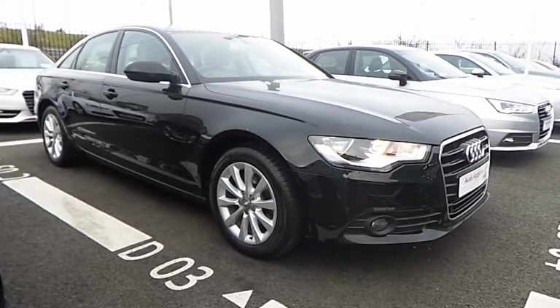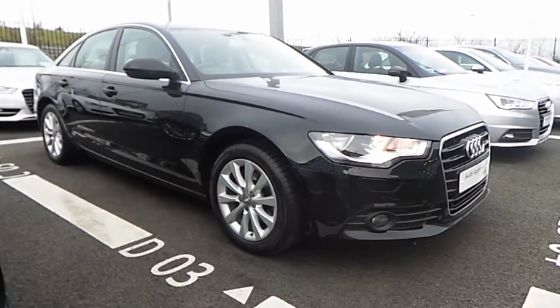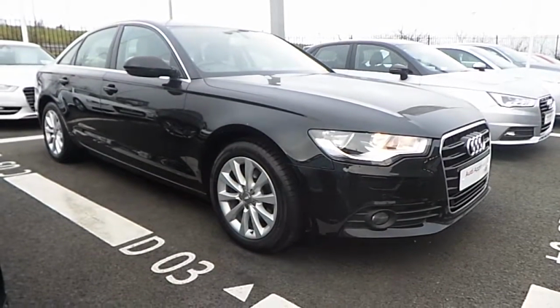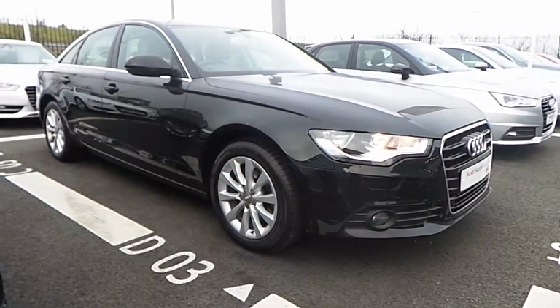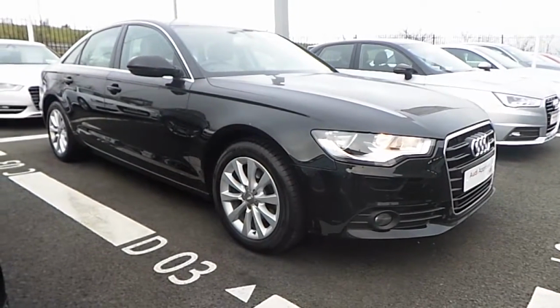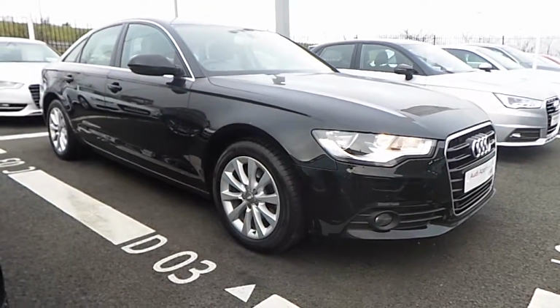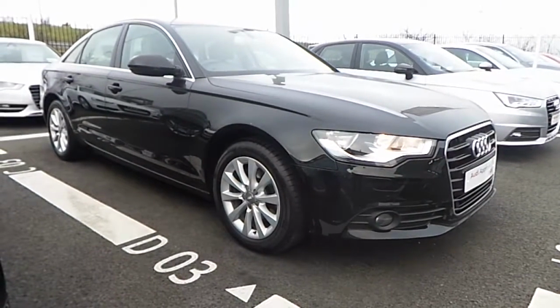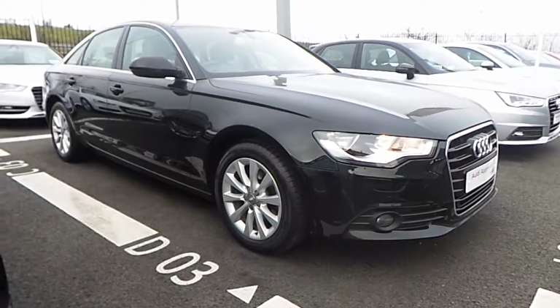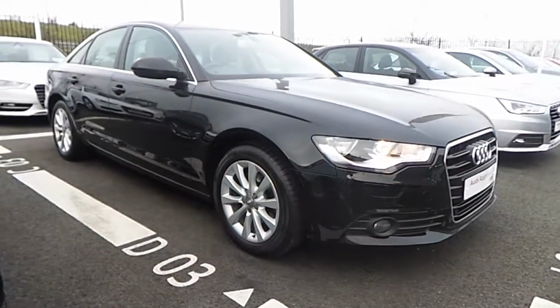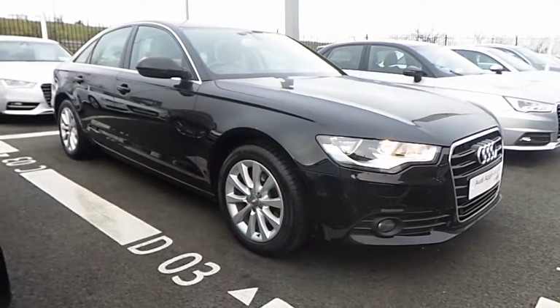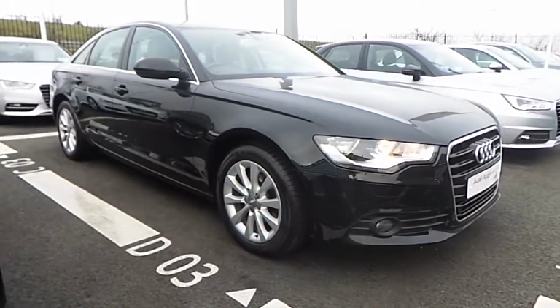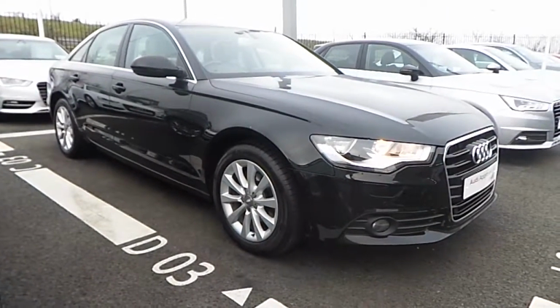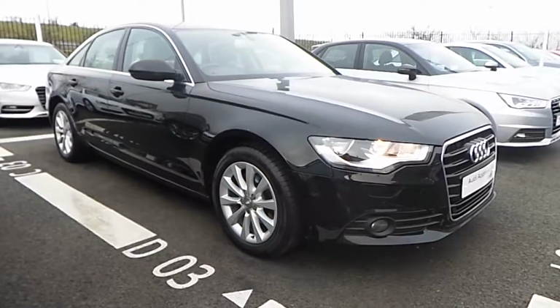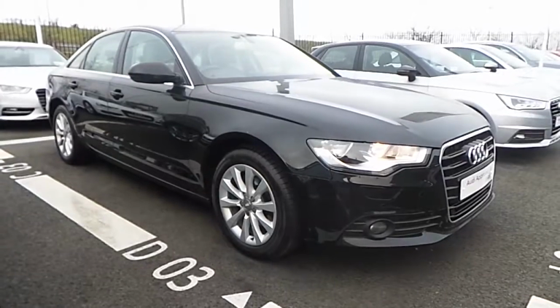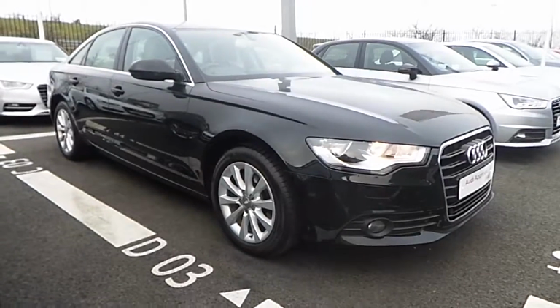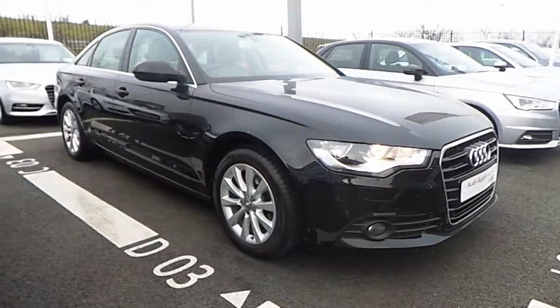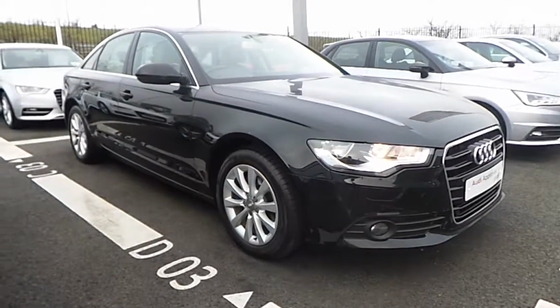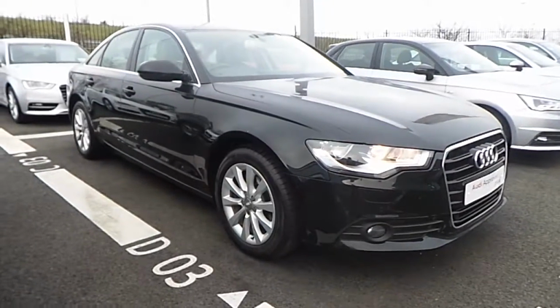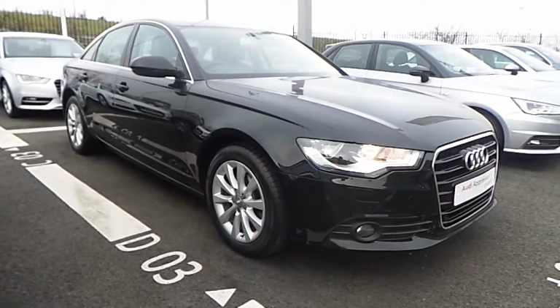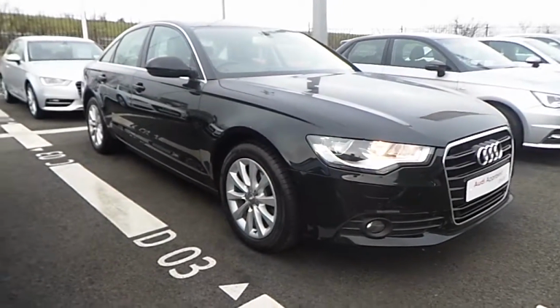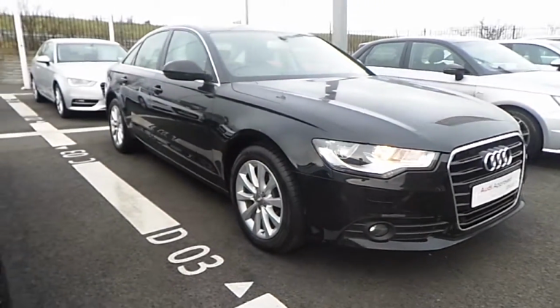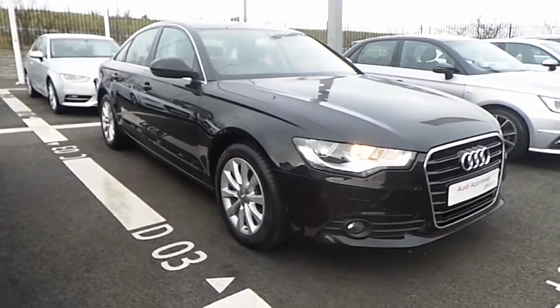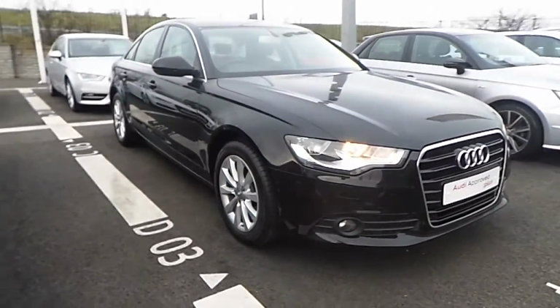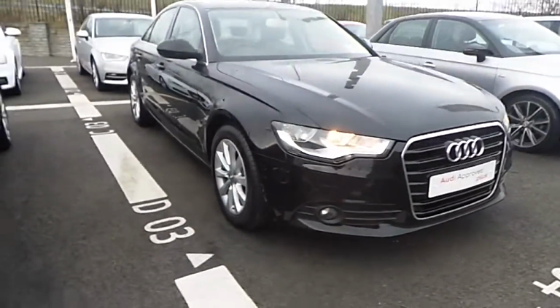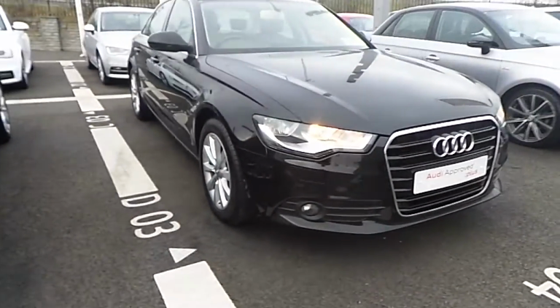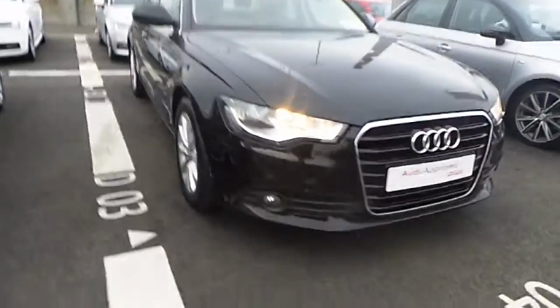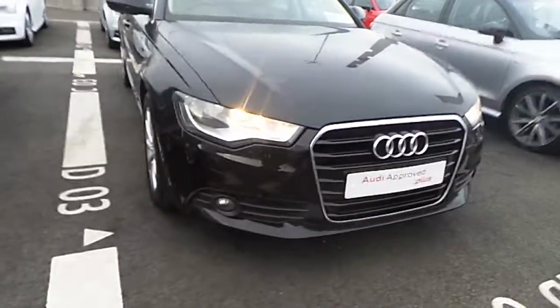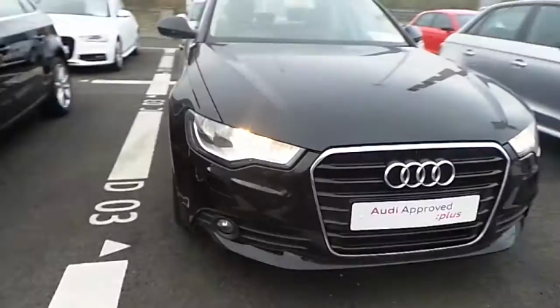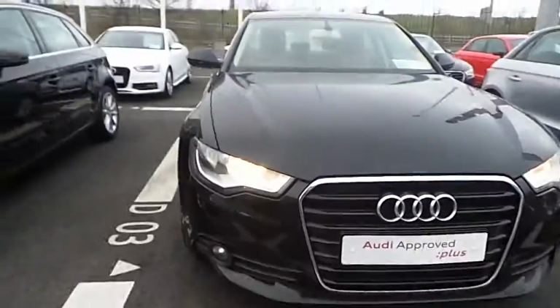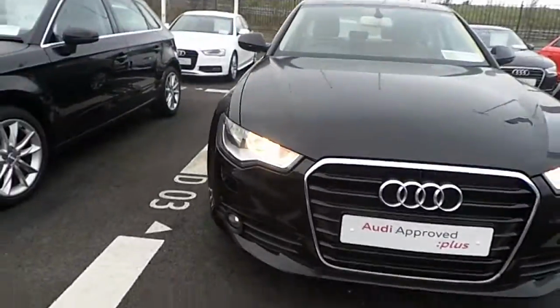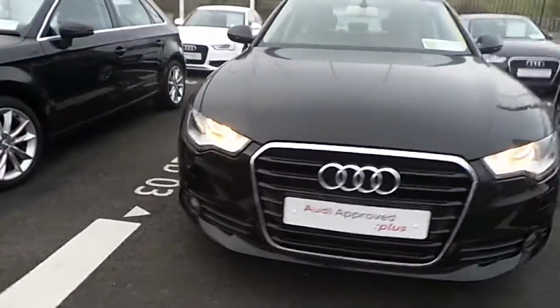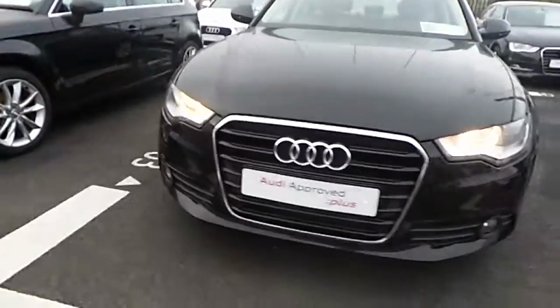Hello and welcome to Audi North Dublin Used Cars Online. Here we have this stunning A6 — a 2.0-litre TDI 177bhp Multi SE. This particular model comes in brilliant black.